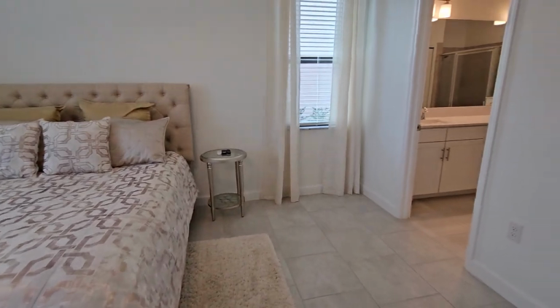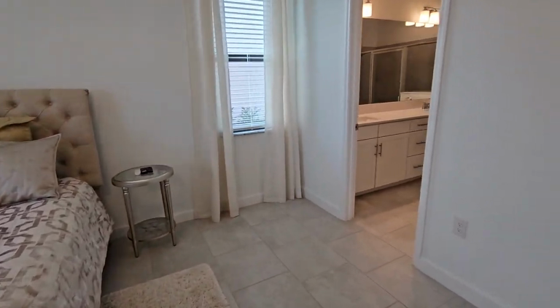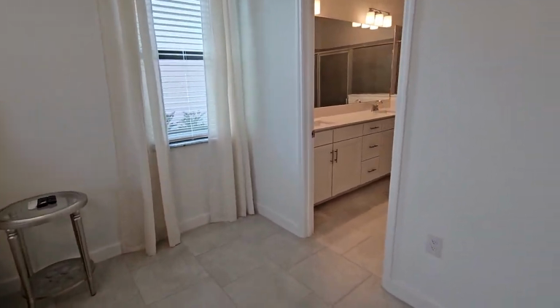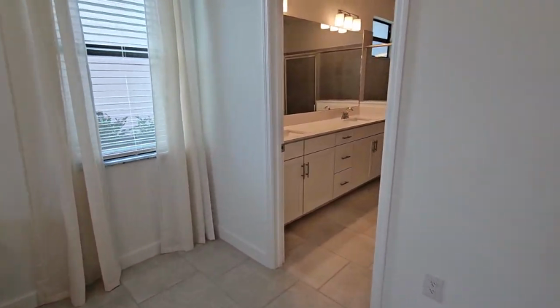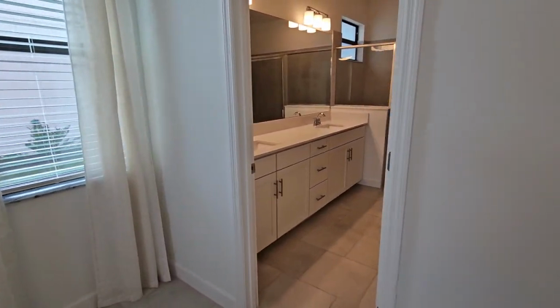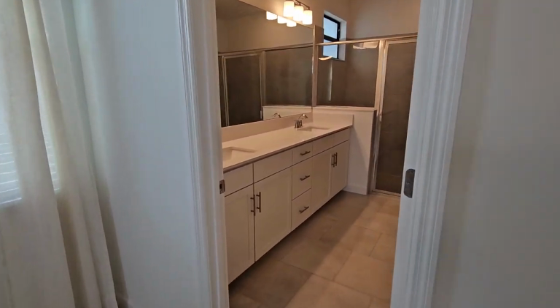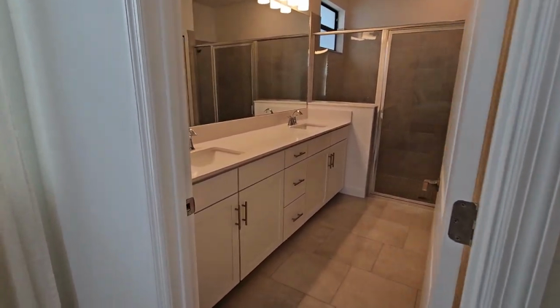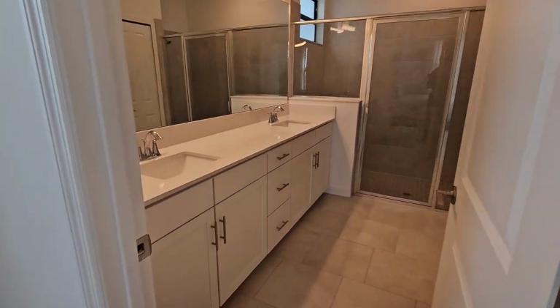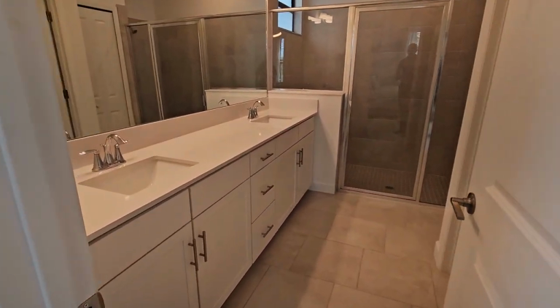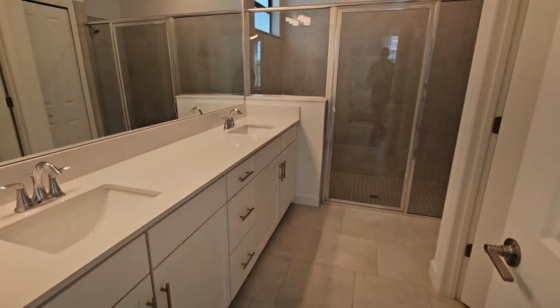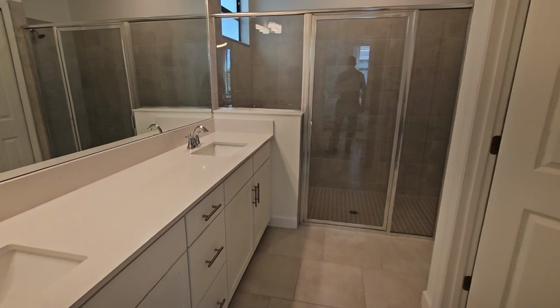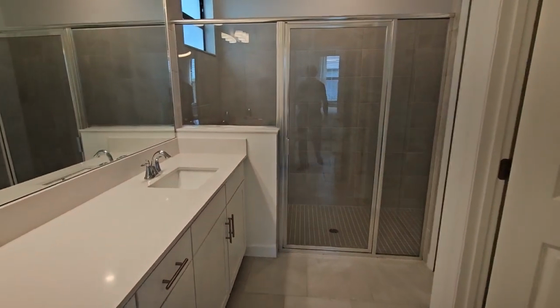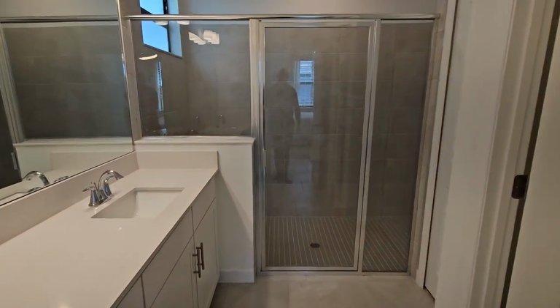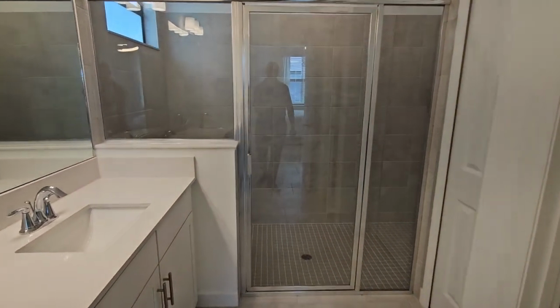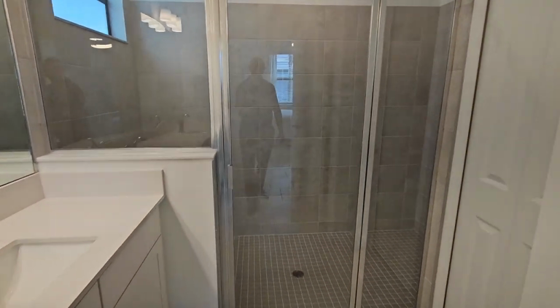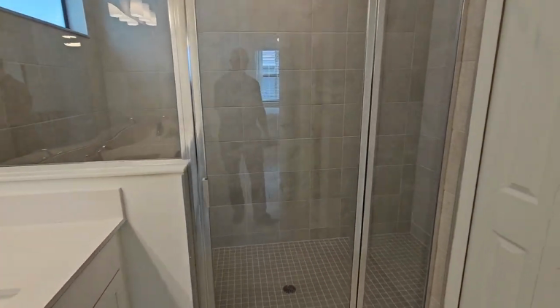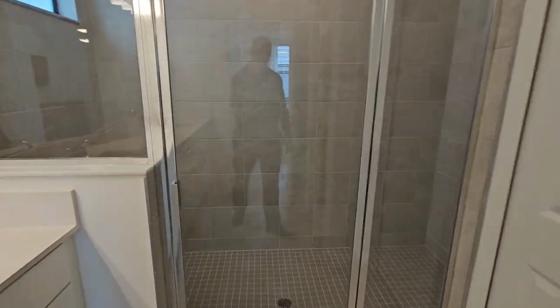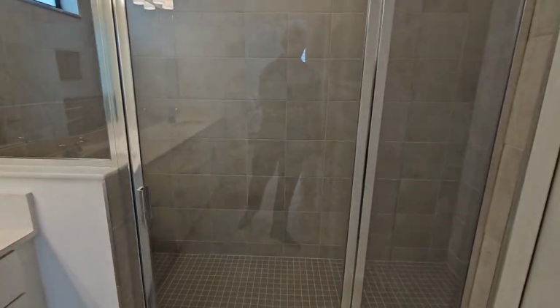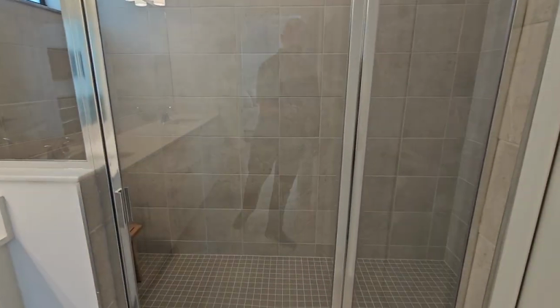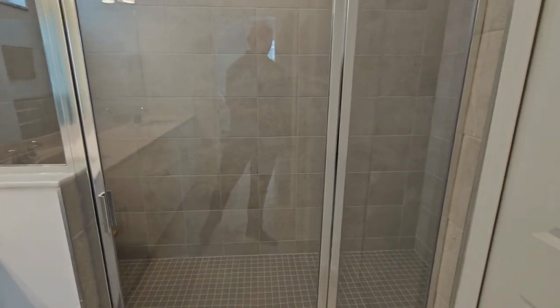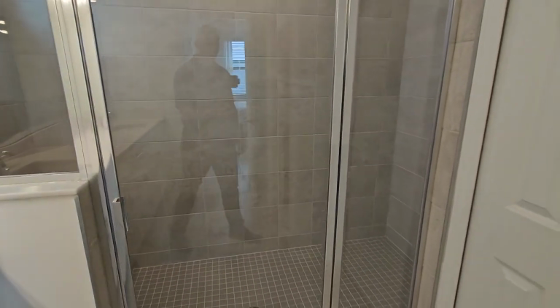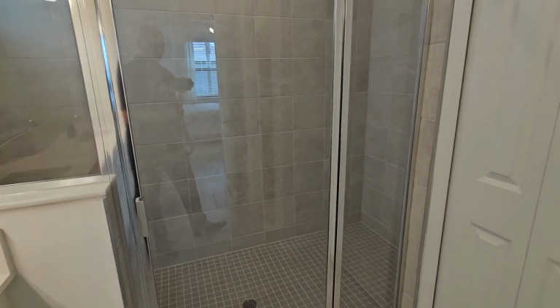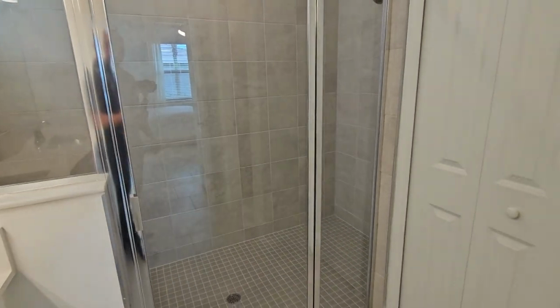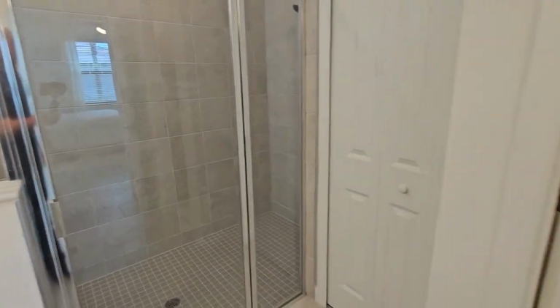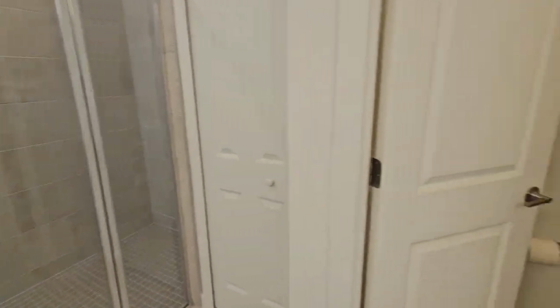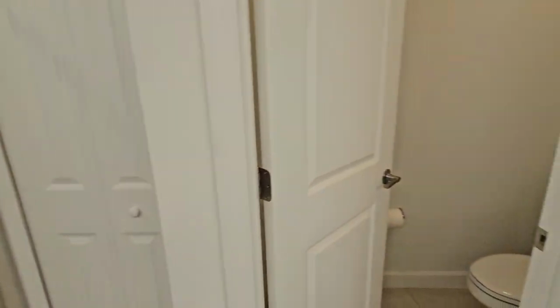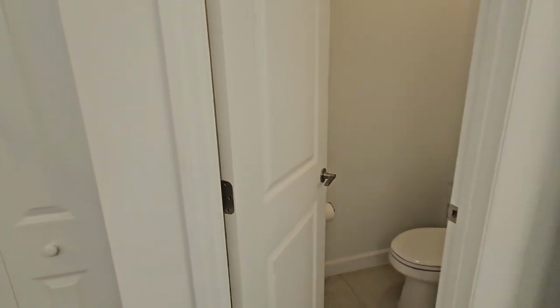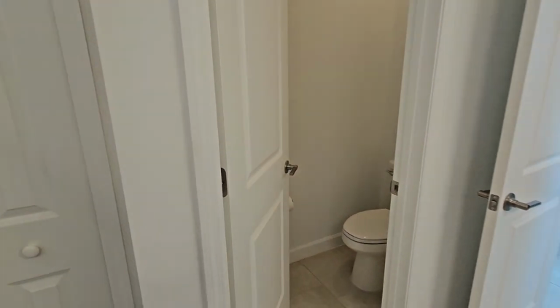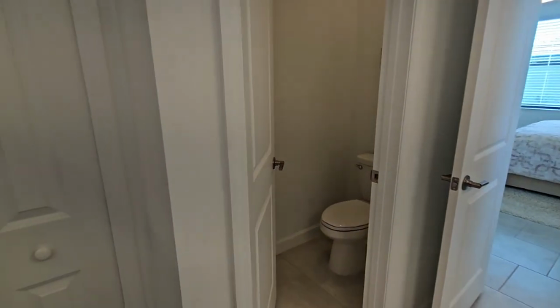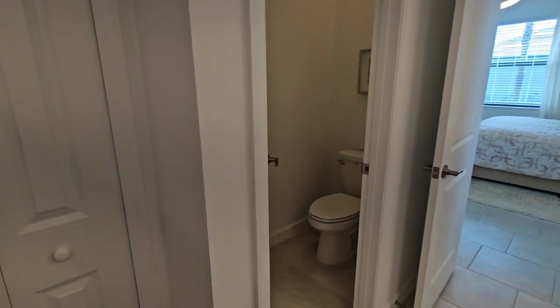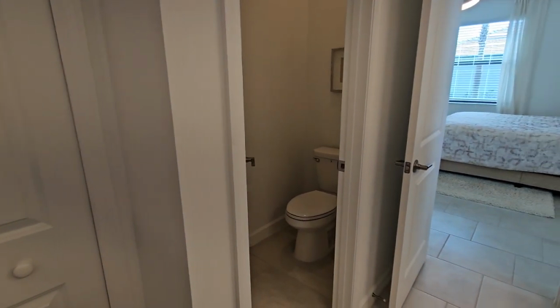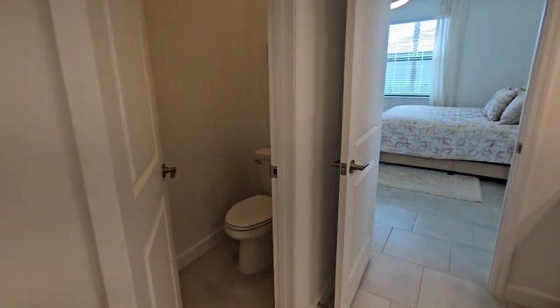The master bath features dual sinks and a huge shower back here — I mean, that's a massive shower. You've also got your linen closet and a private water closet.